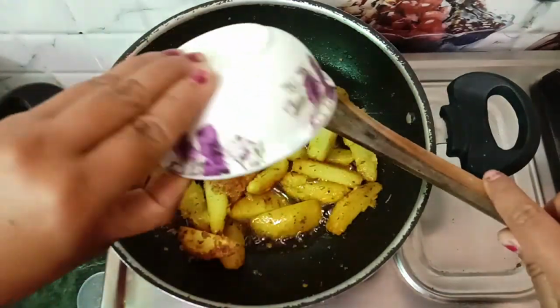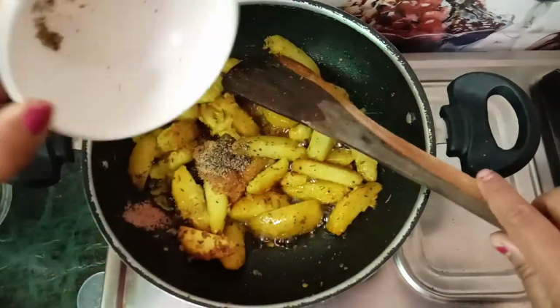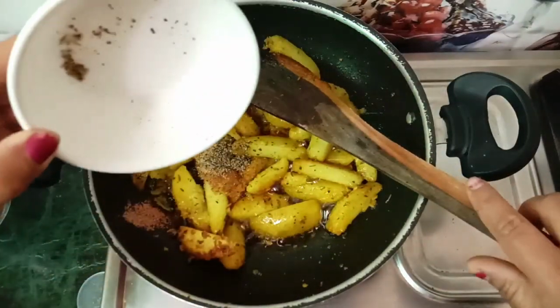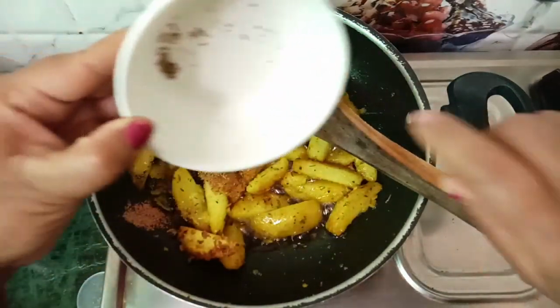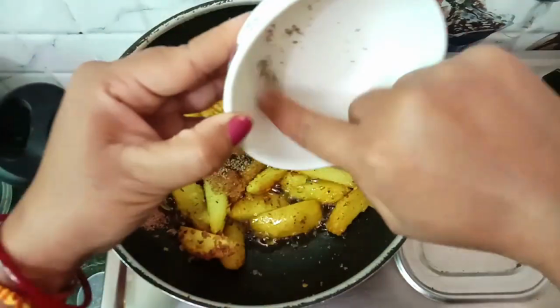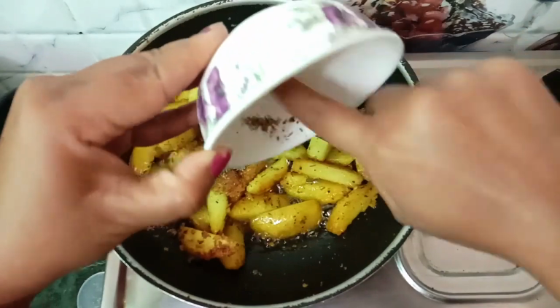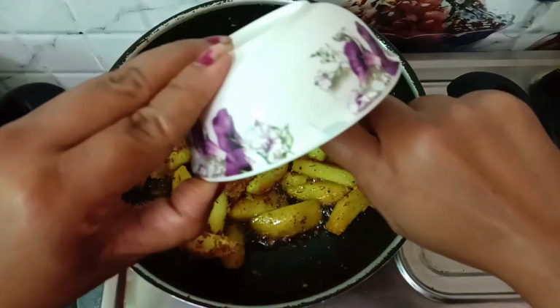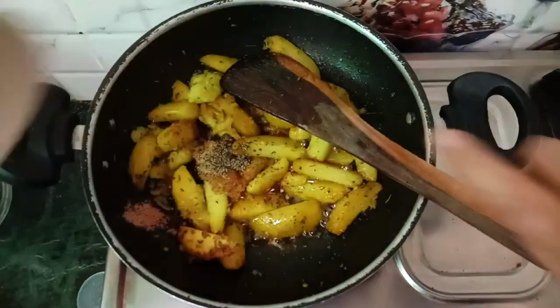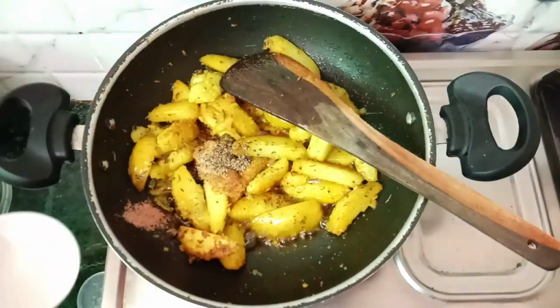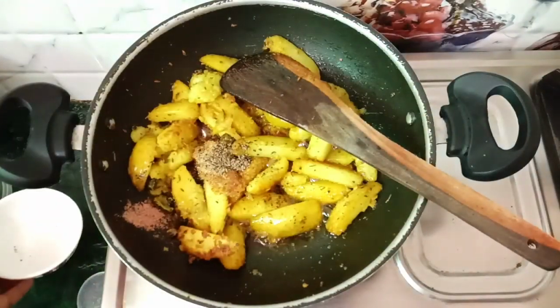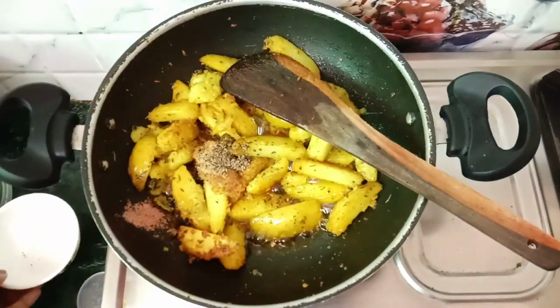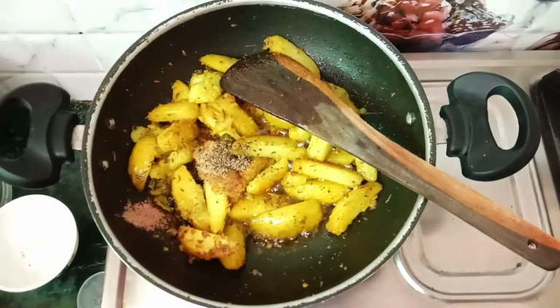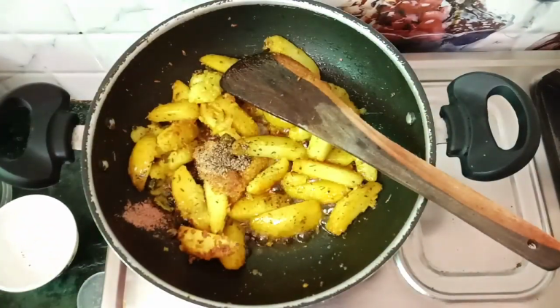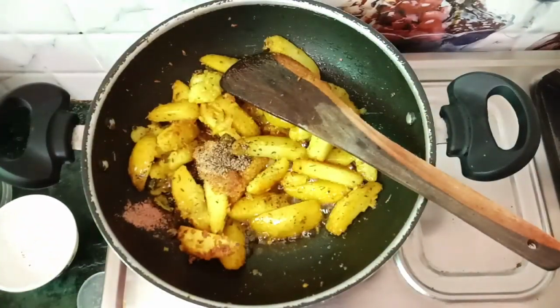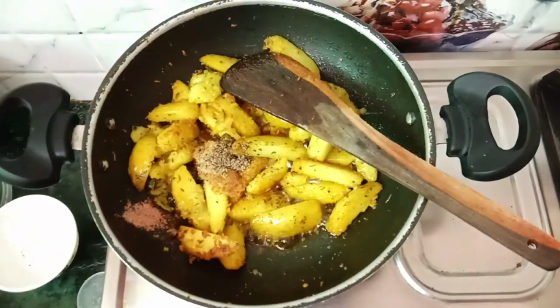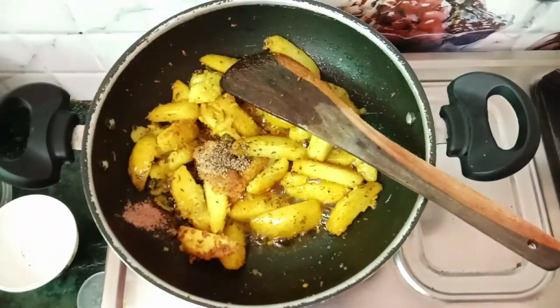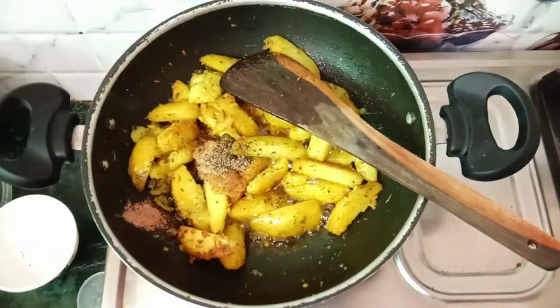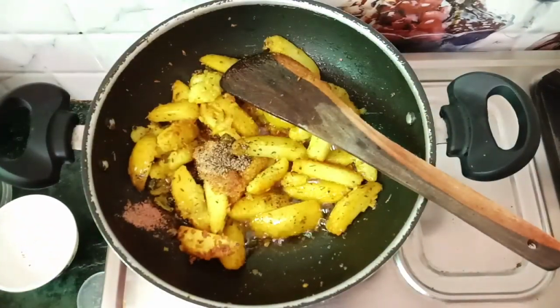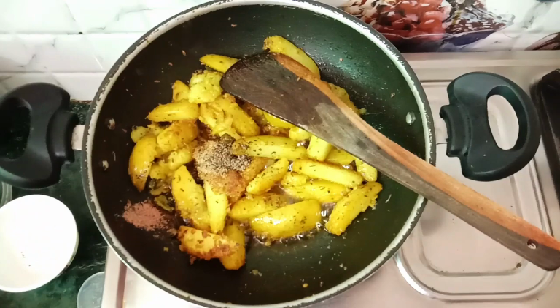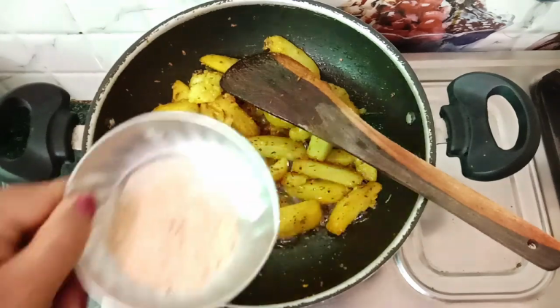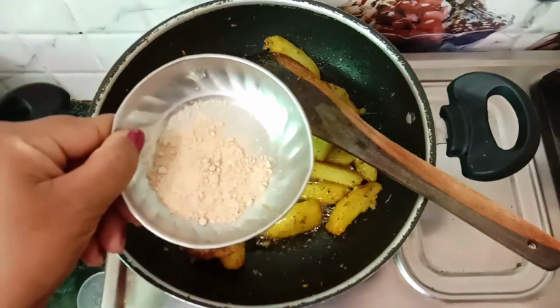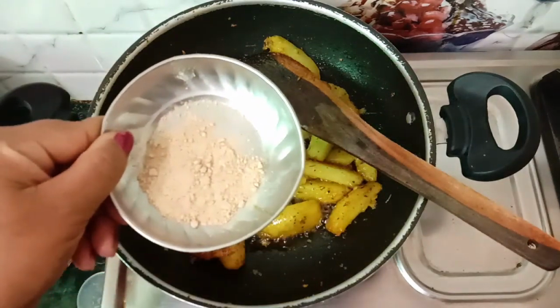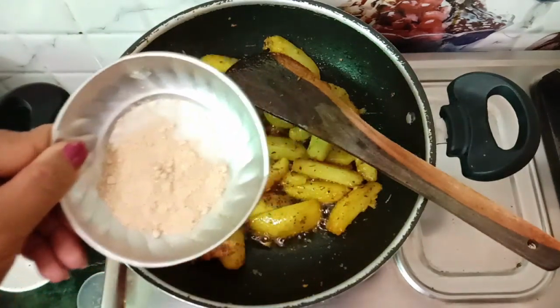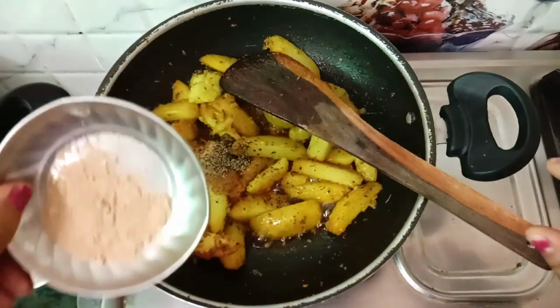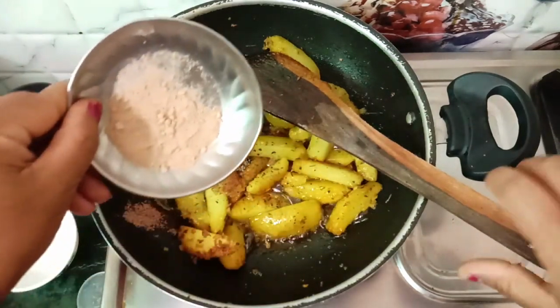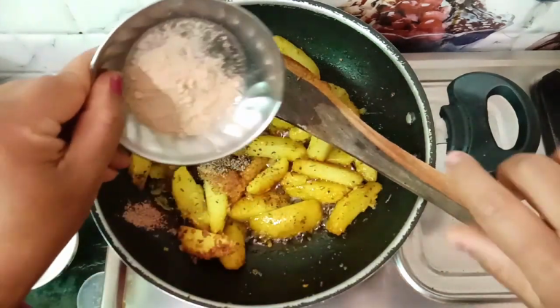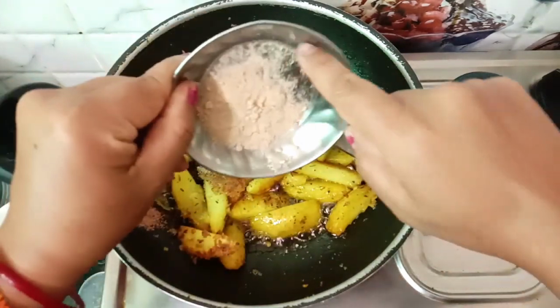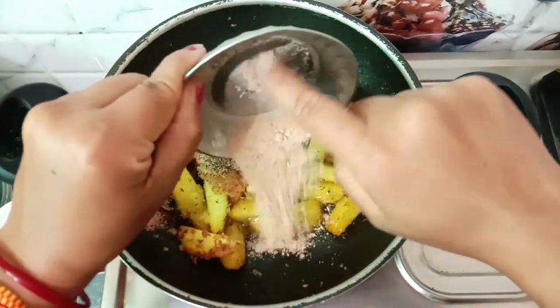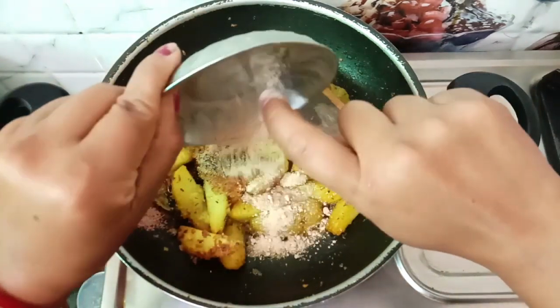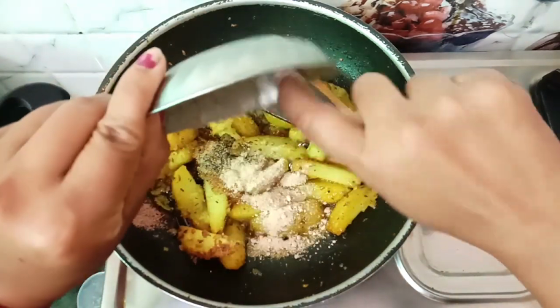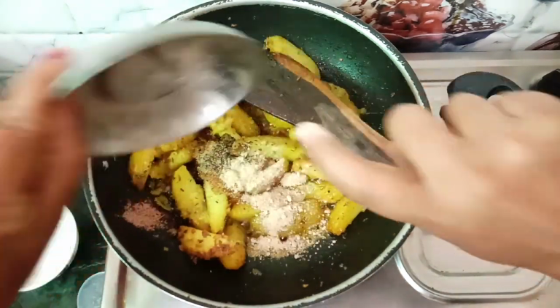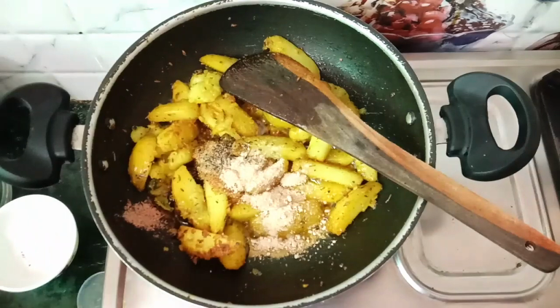After the delicious heat, there is a lot of water. We will also add 5 to 6 lemon juice. Add 1 lot of pepper powder and salt. This will be very good.